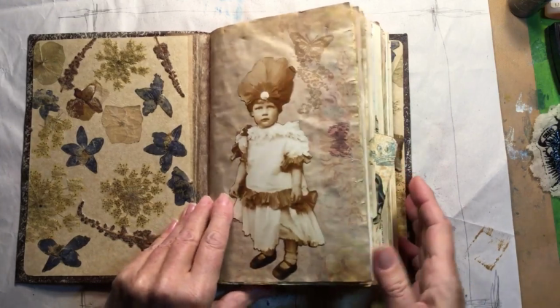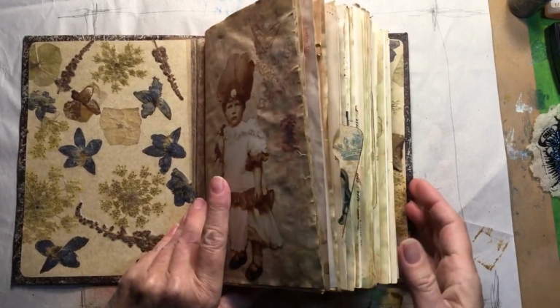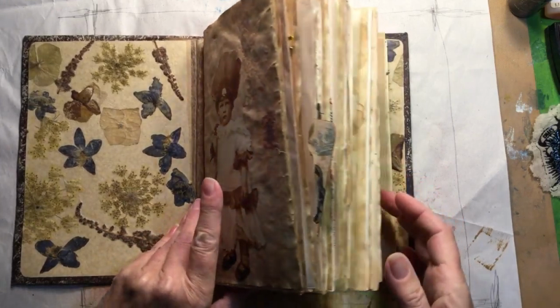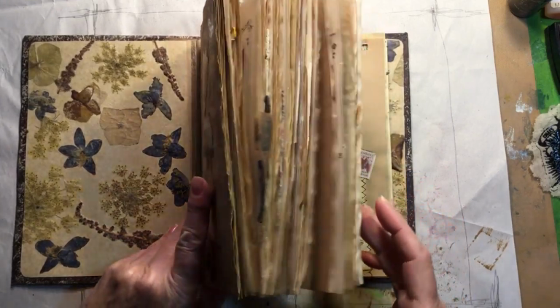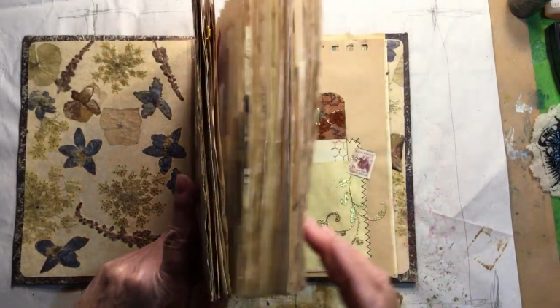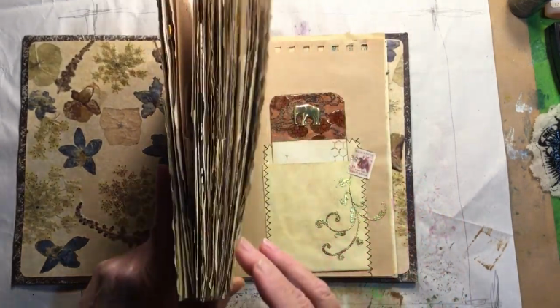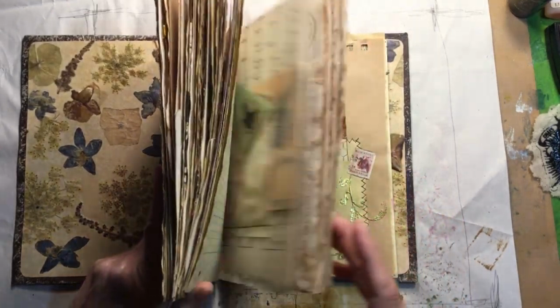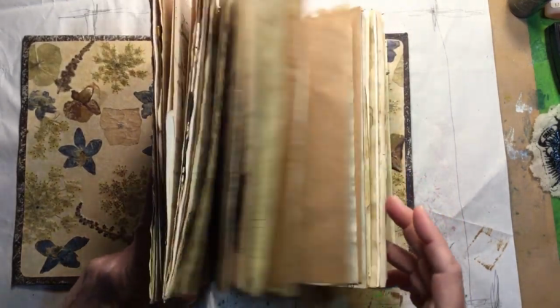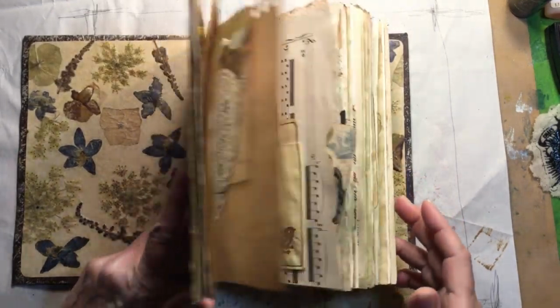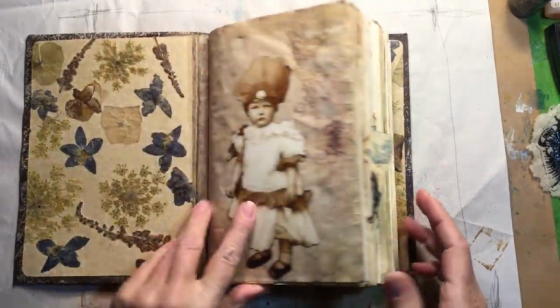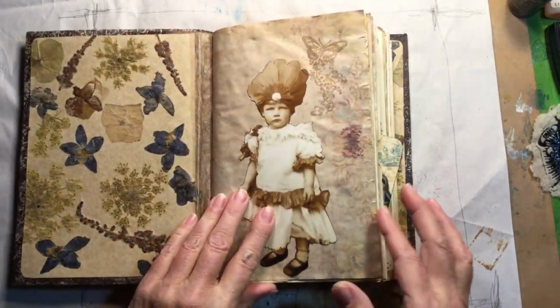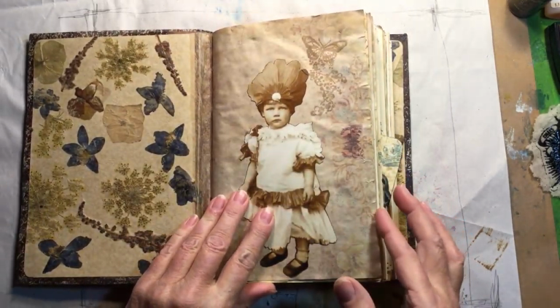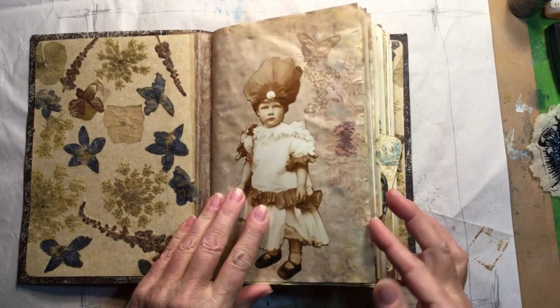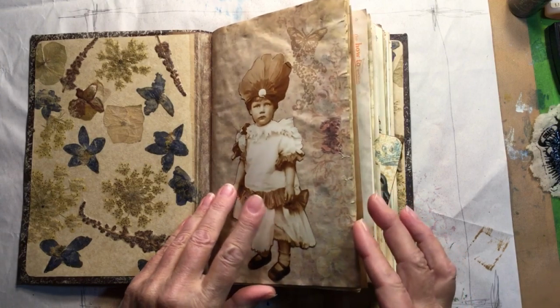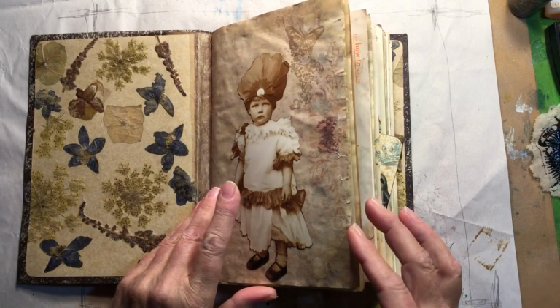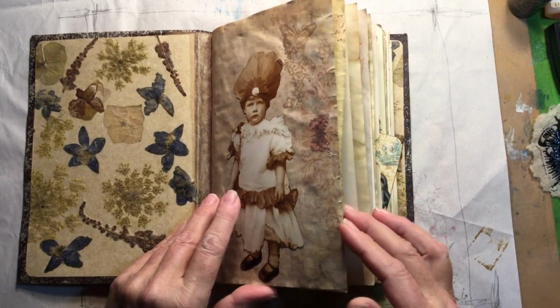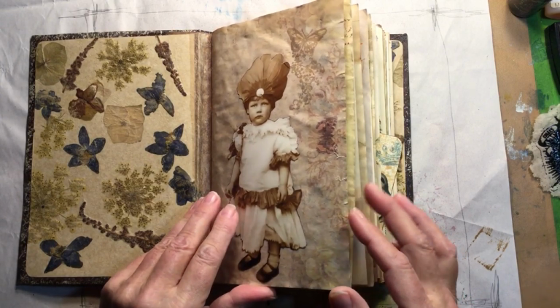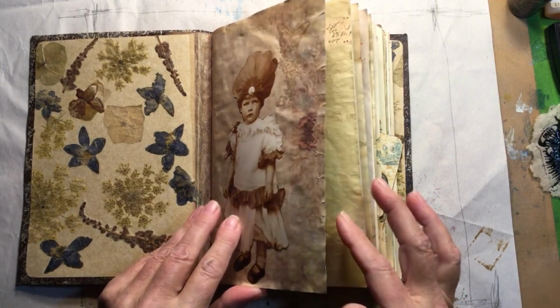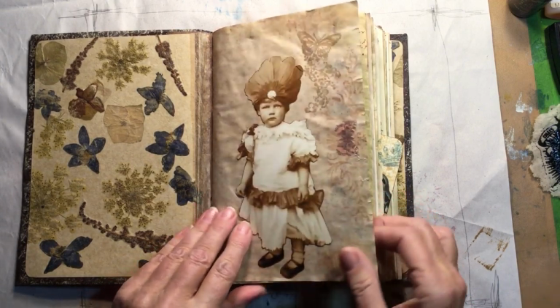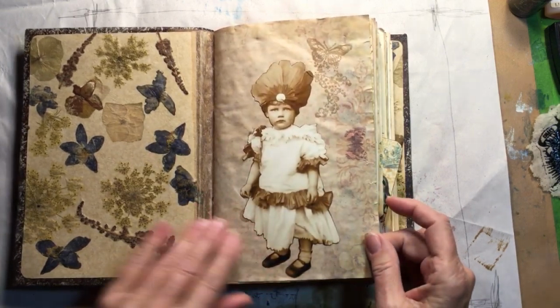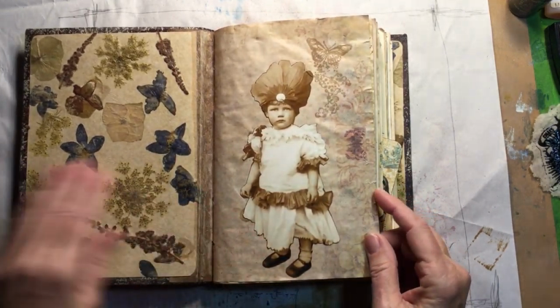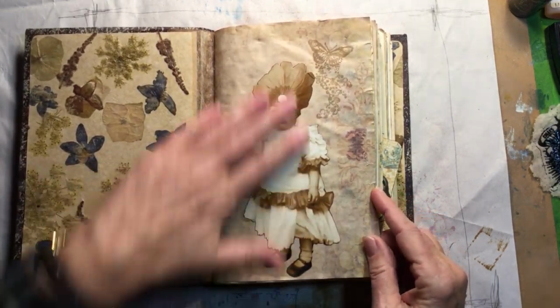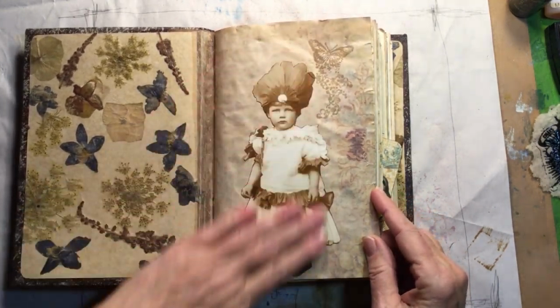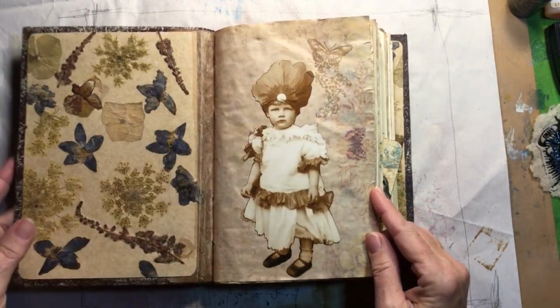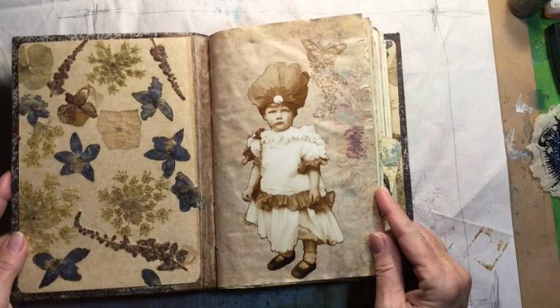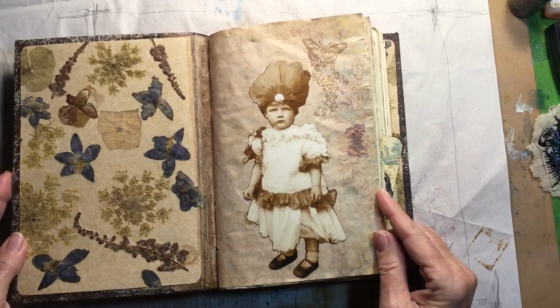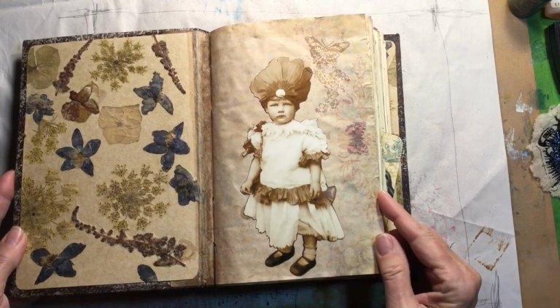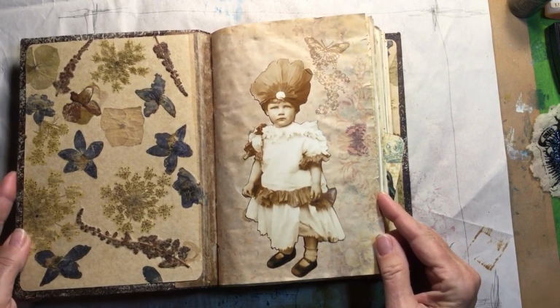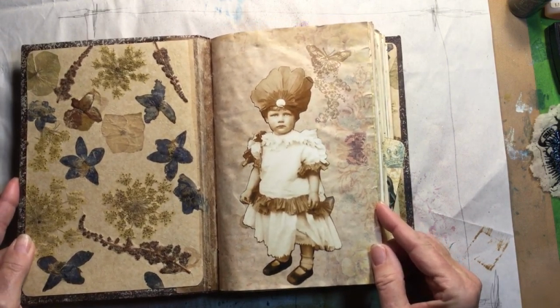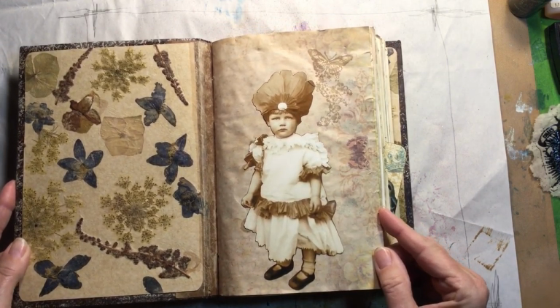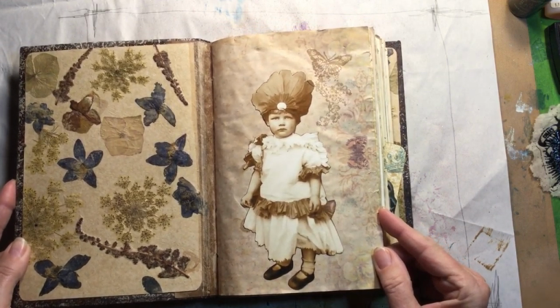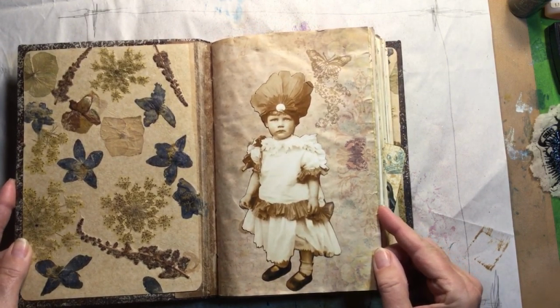Inside this book are tea-stained papers — it's the first time I've ever tried using them and I like the way they look. This is an image I got off Pinterest; I really like this picture of this little girl.